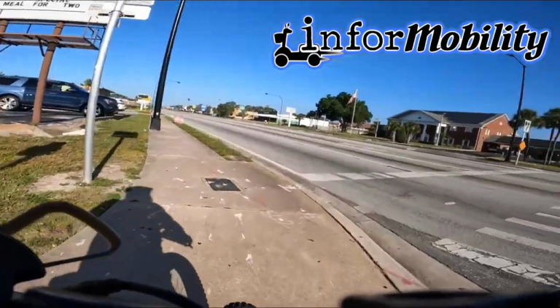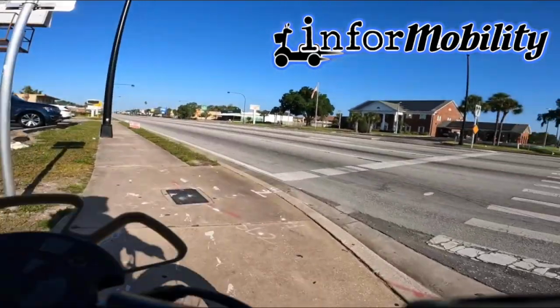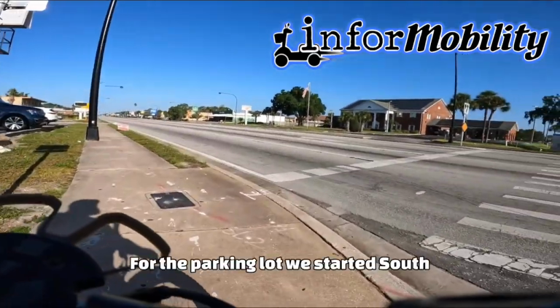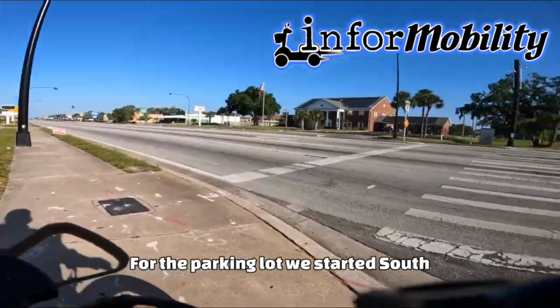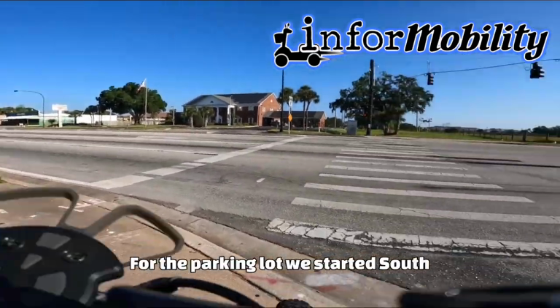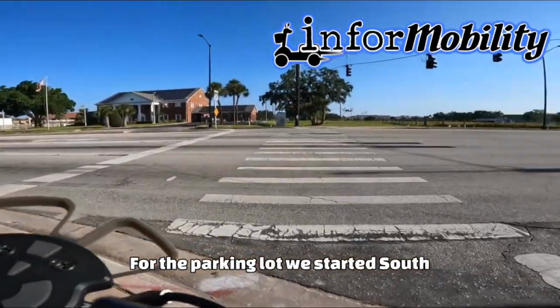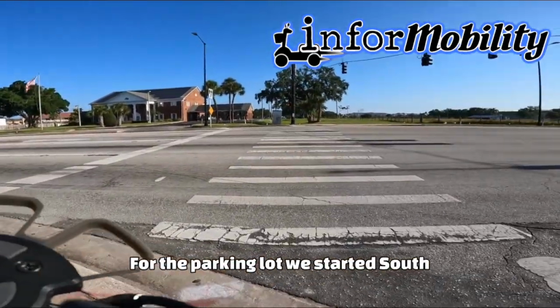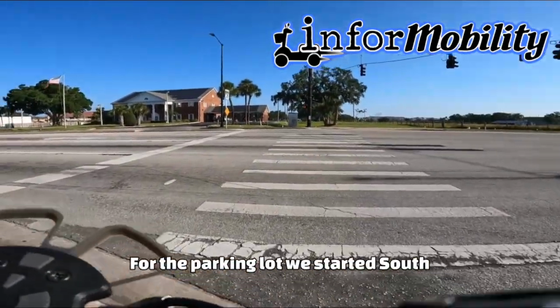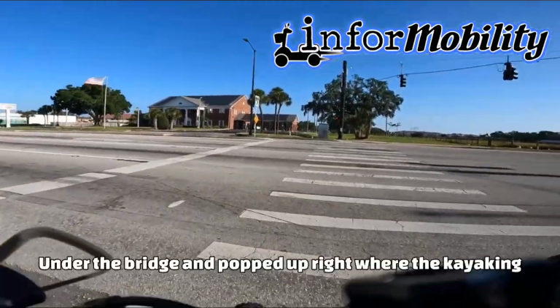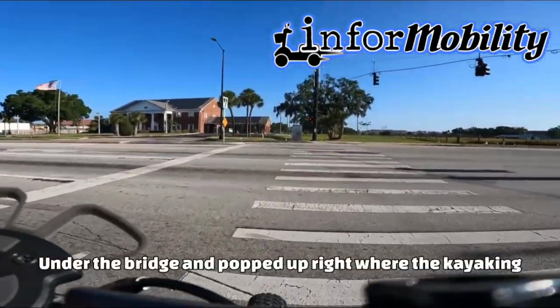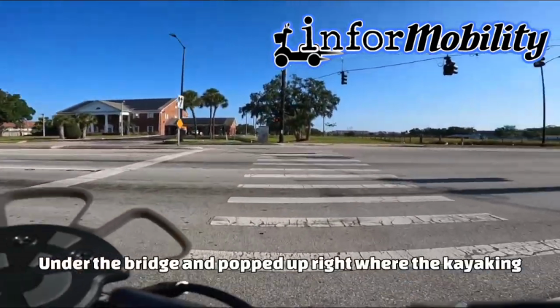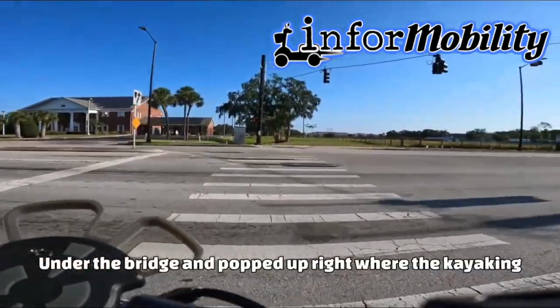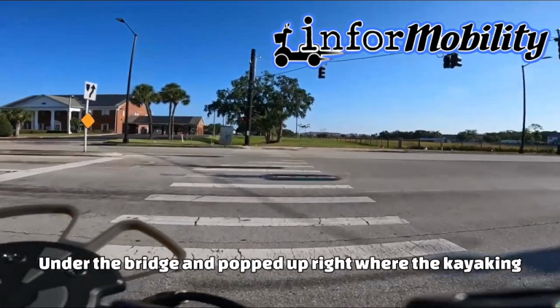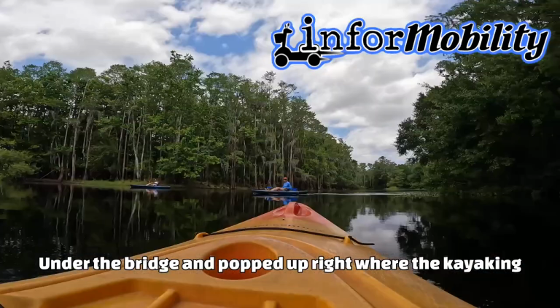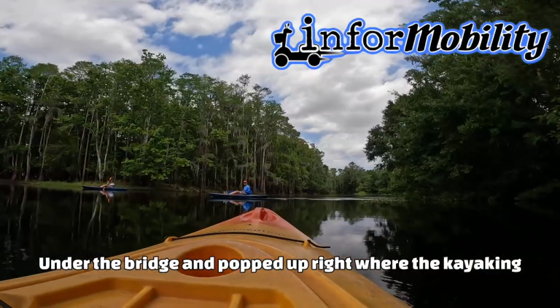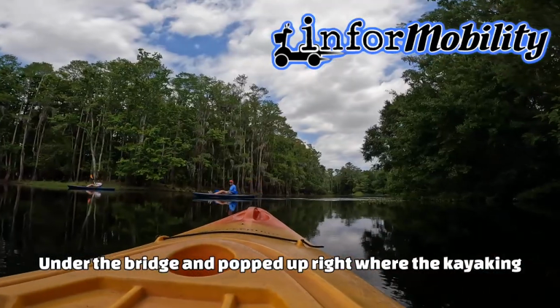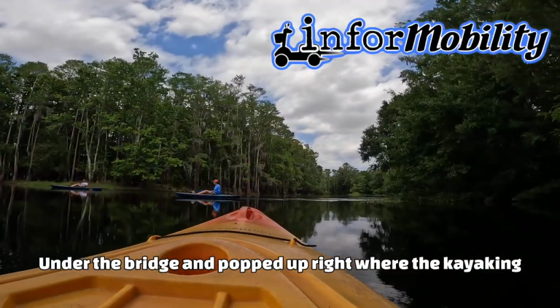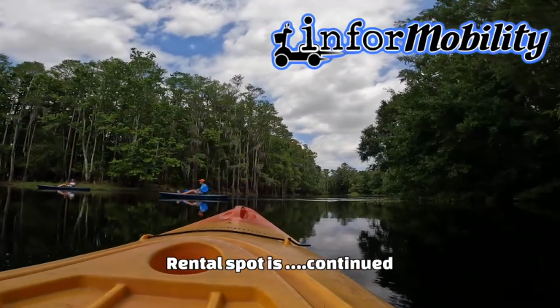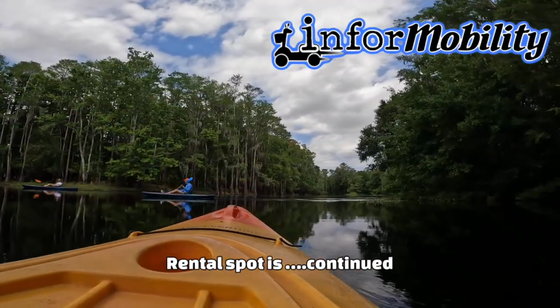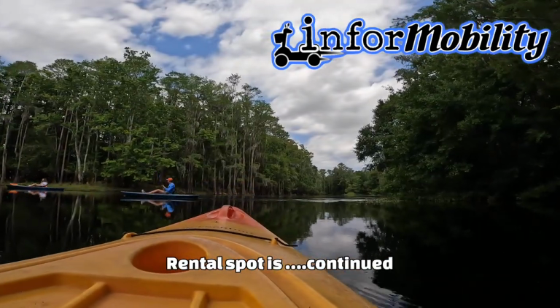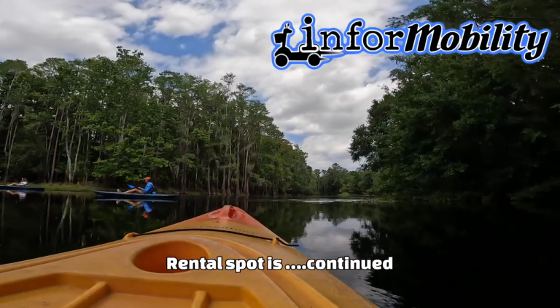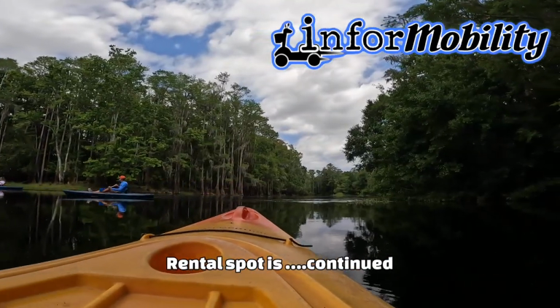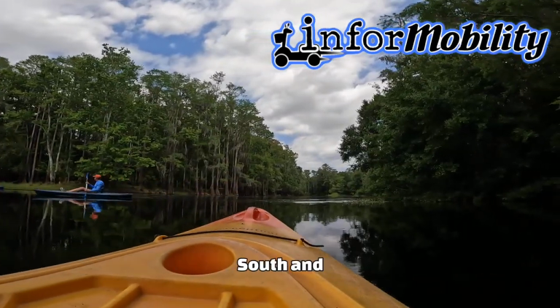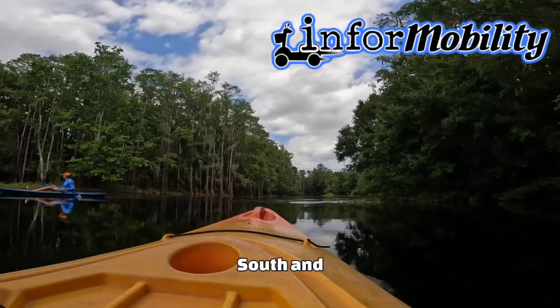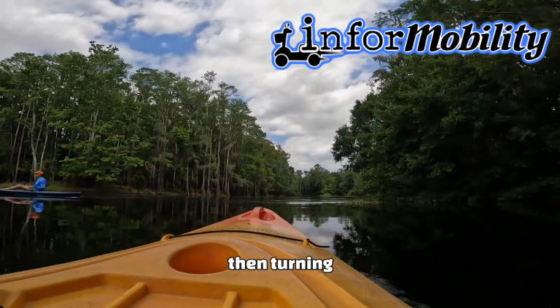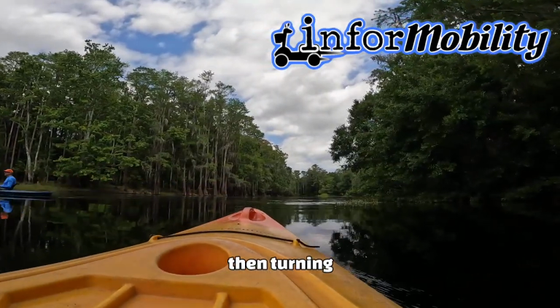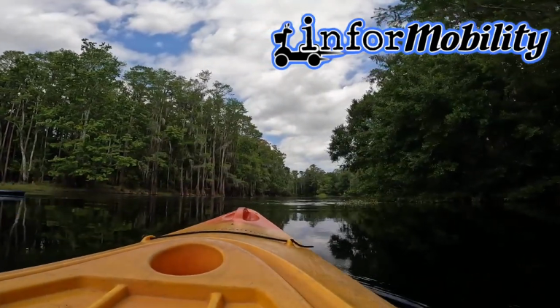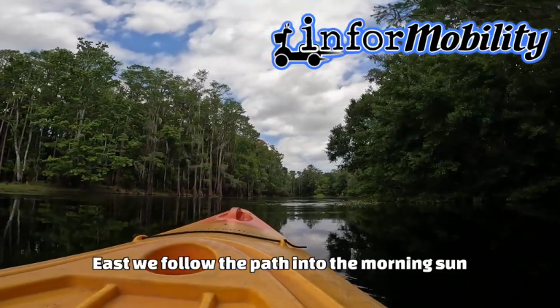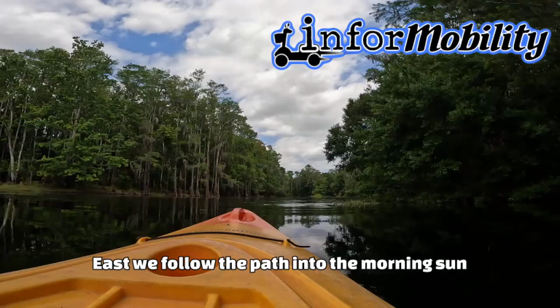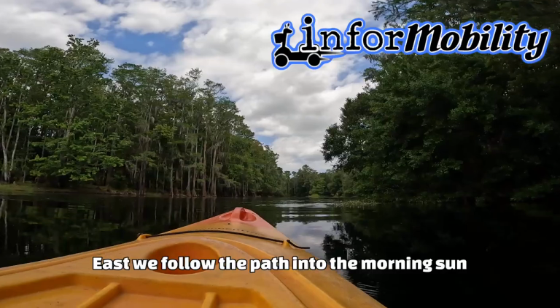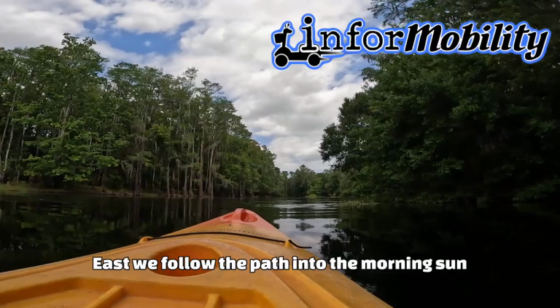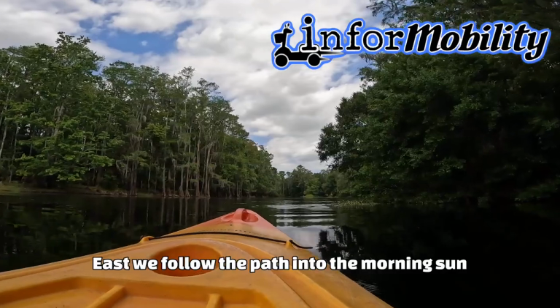From the parking lot, we started south, under the bridge, and popped up right where the kayaking rental spot is. Continued south, and then turning east, we followed the path into the morning sun.